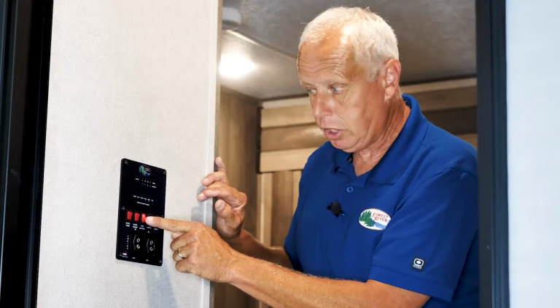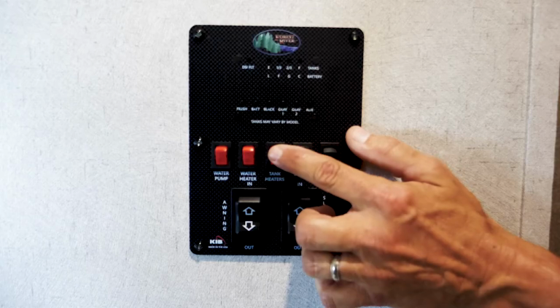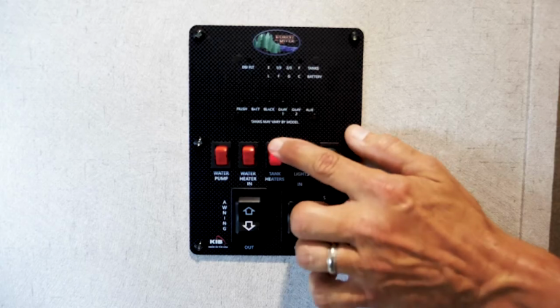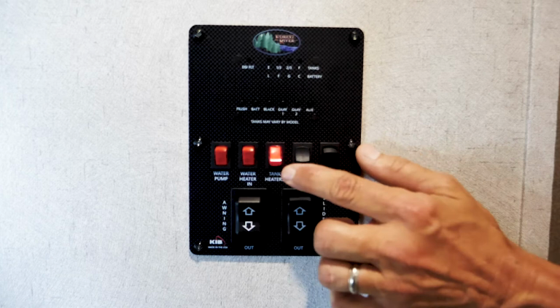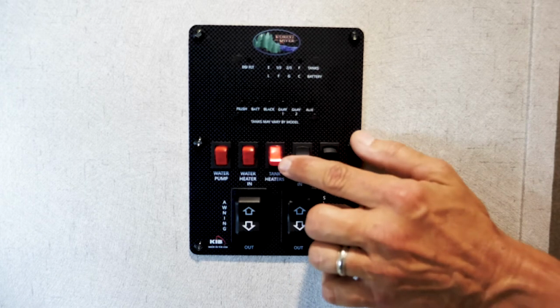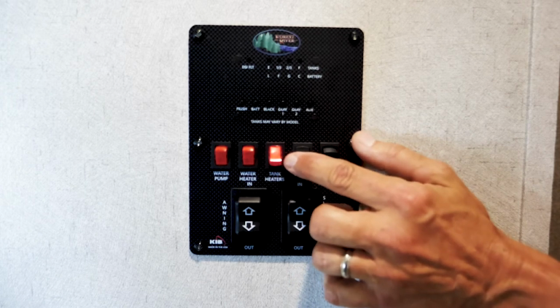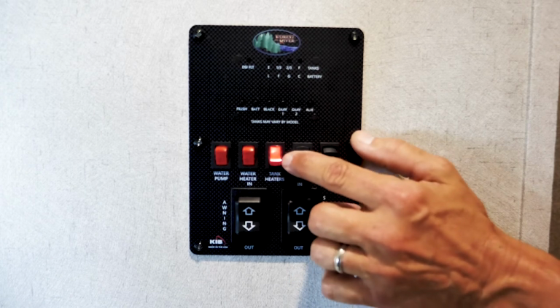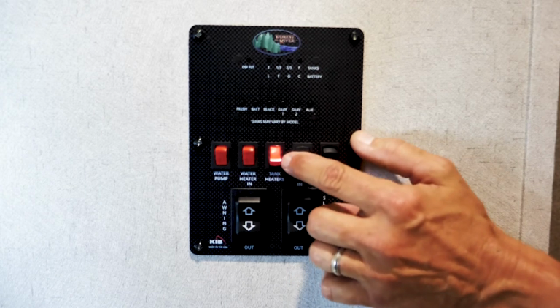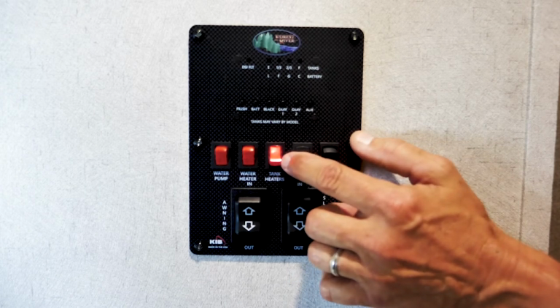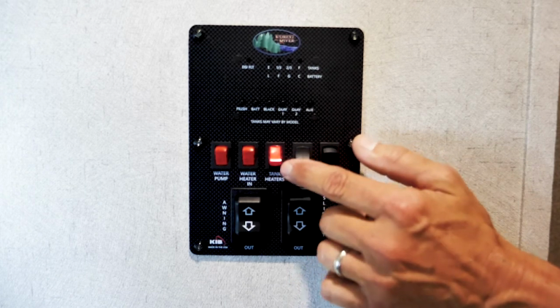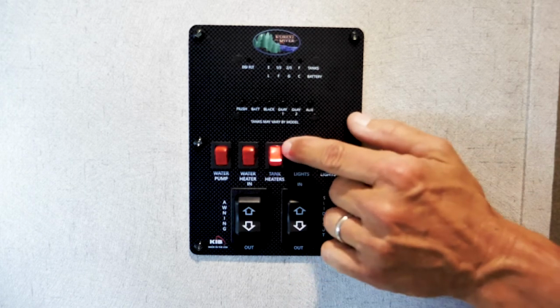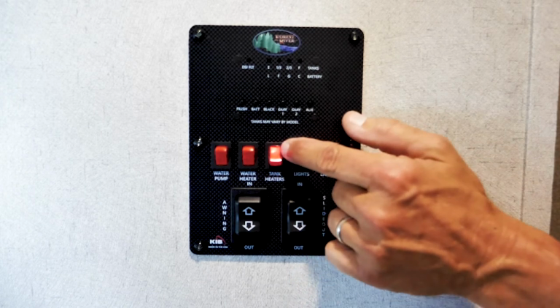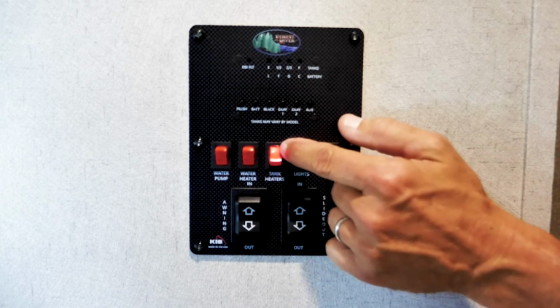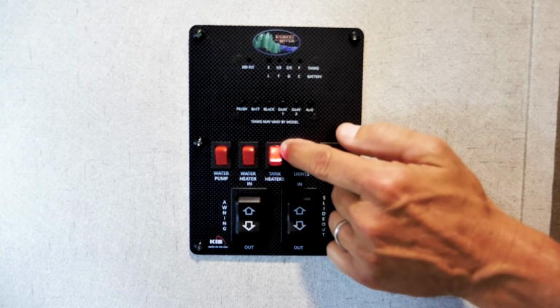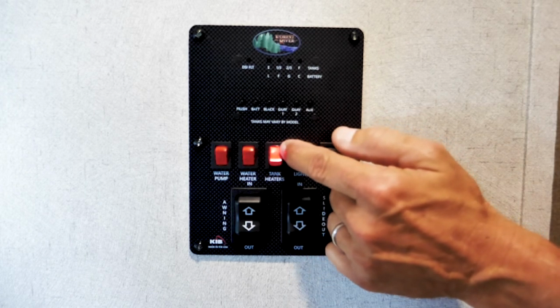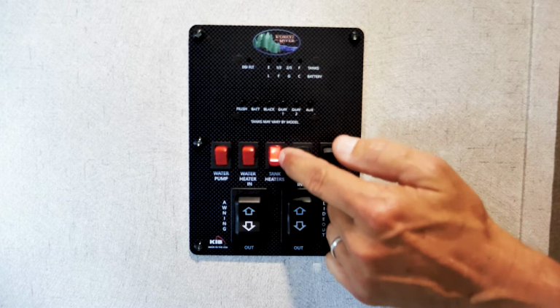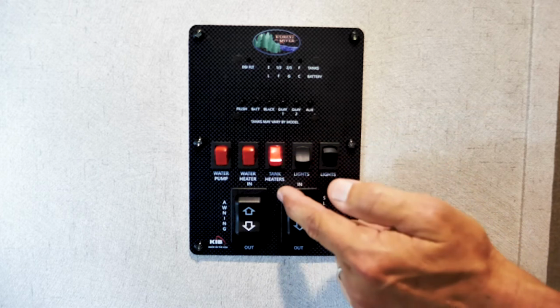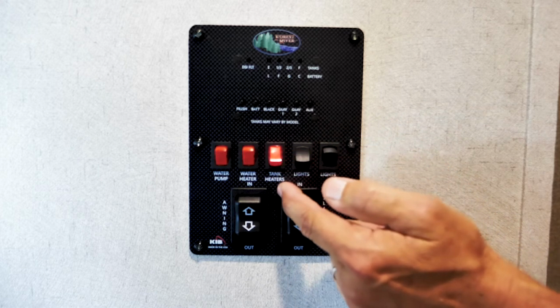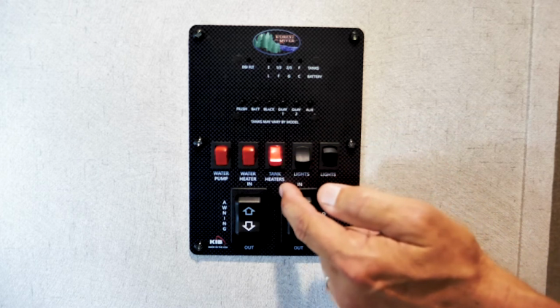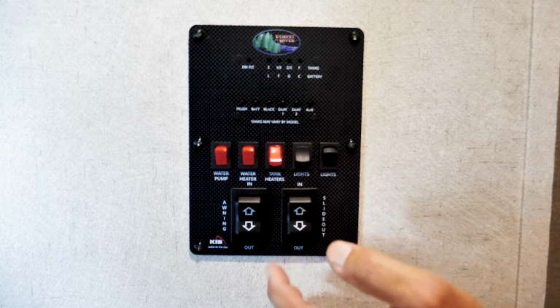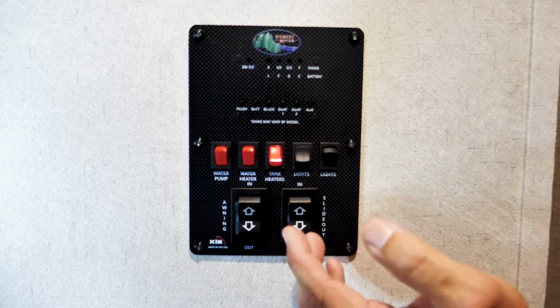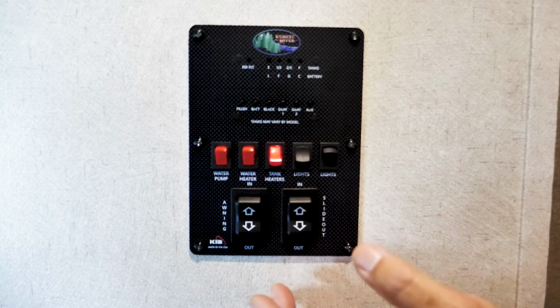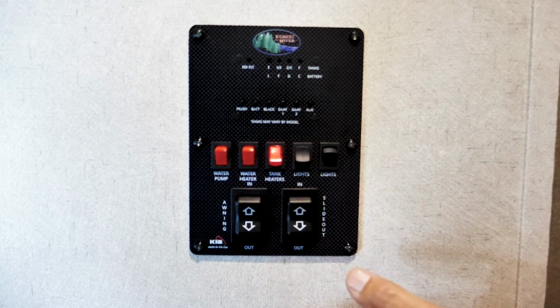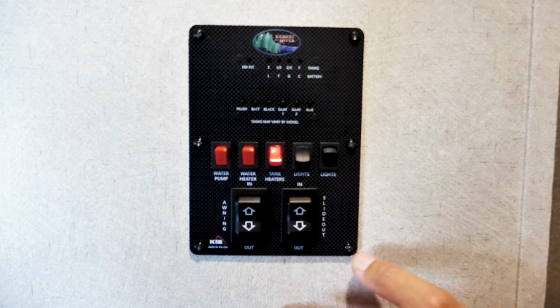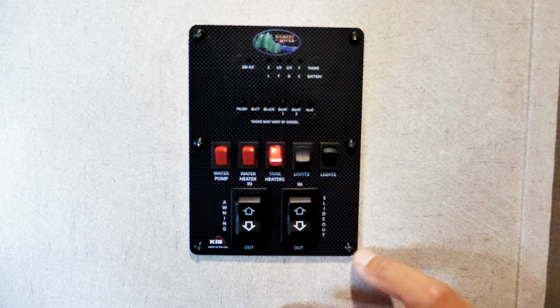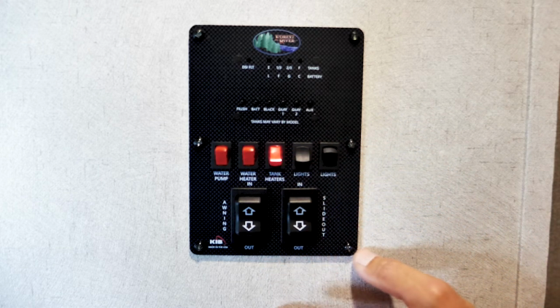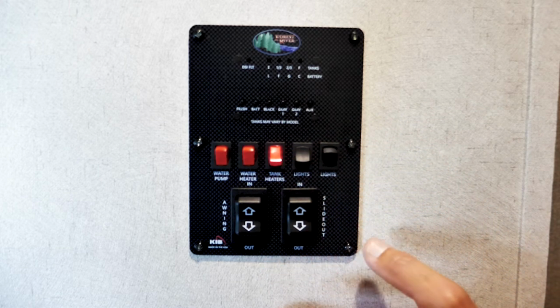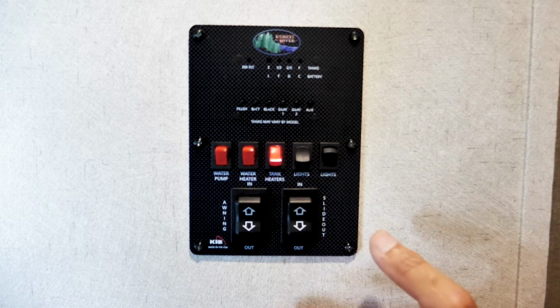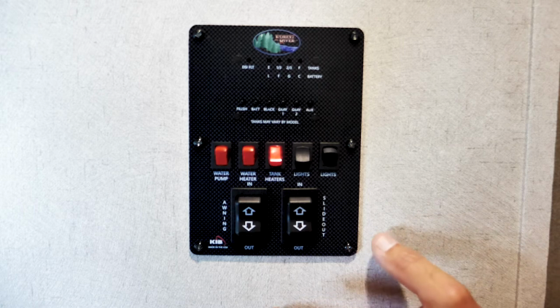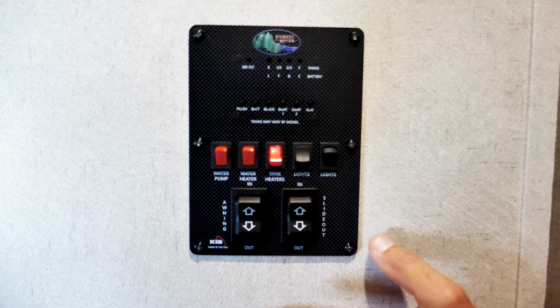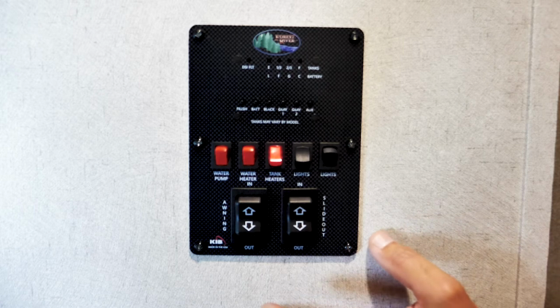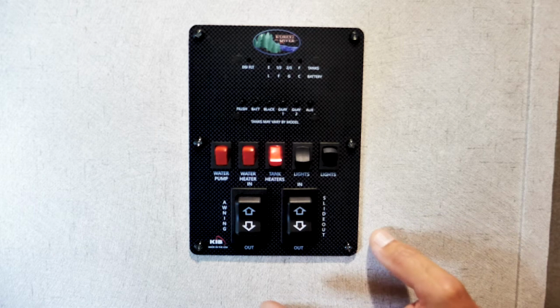This is for your tank heaters. When you turn the tank heater switch on, that means your tank heaters are enabled — they will come on automatically when the temperature gets cold enough. So just because this light is on does not mean your tank heaters are actively on; they're automatically controlled, so once you turn this on they'll take care of themselves.